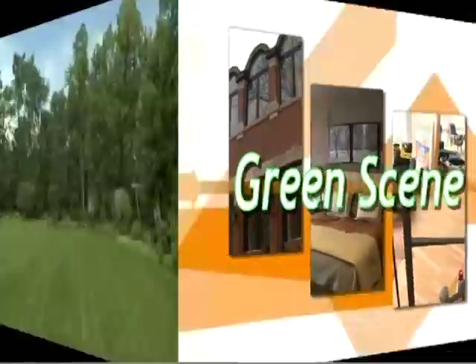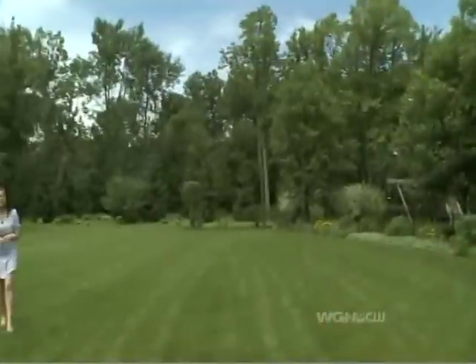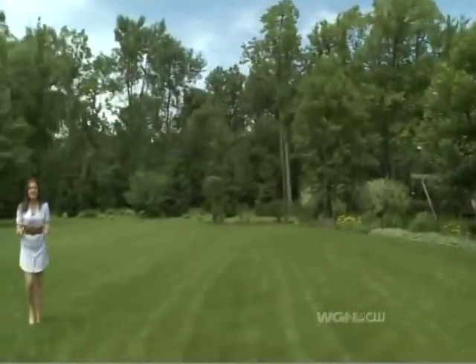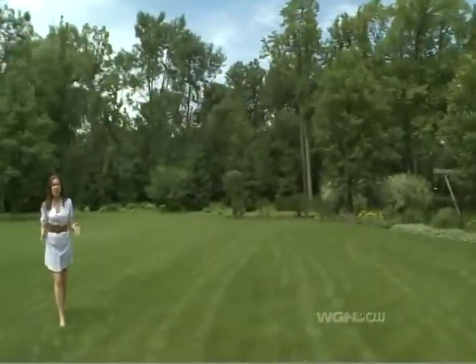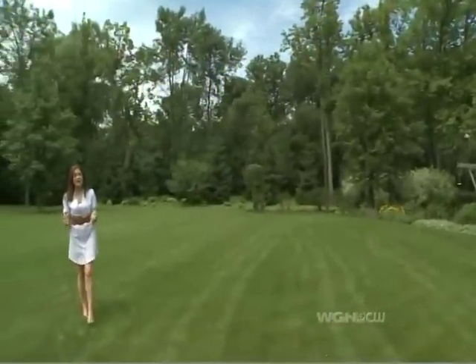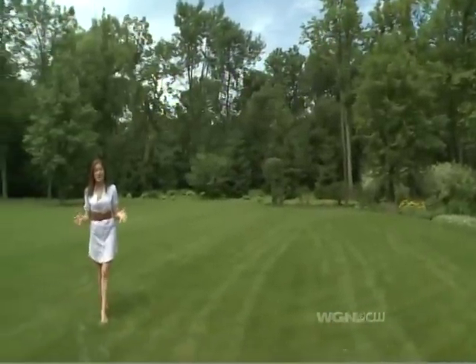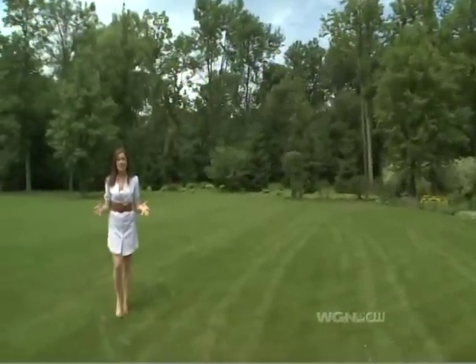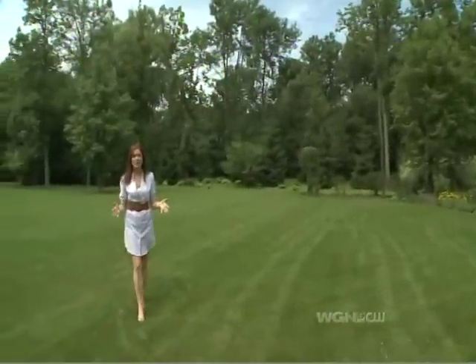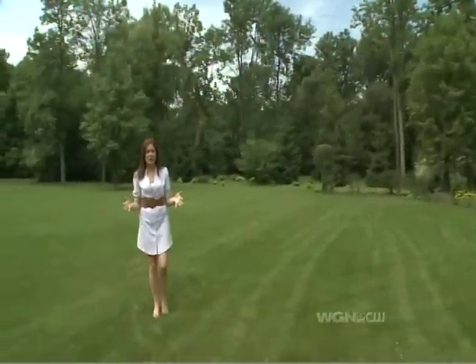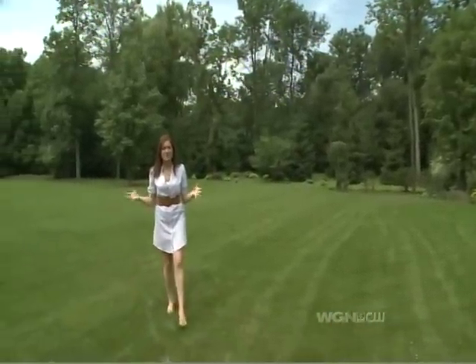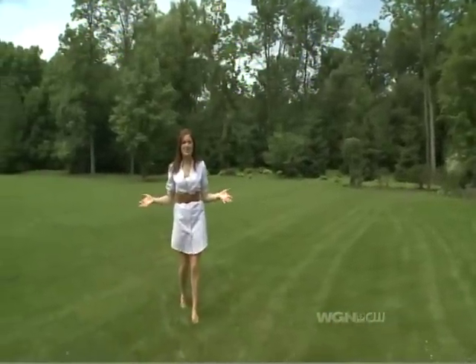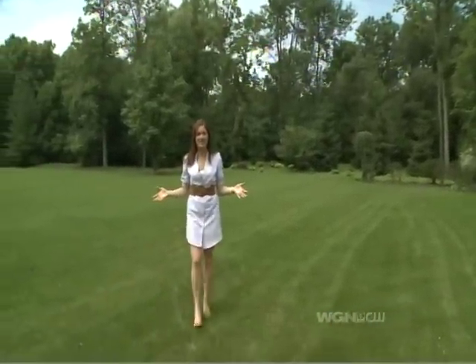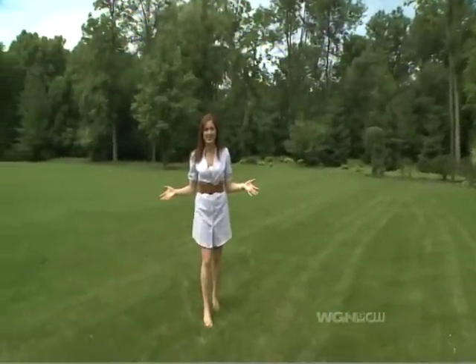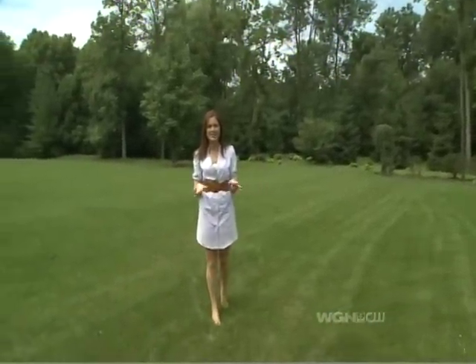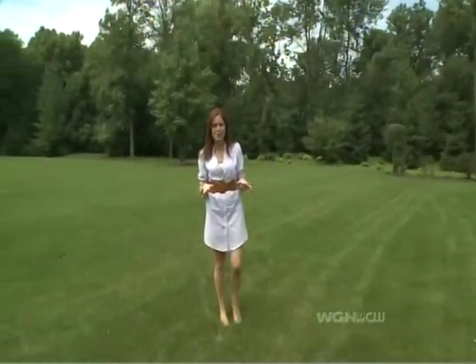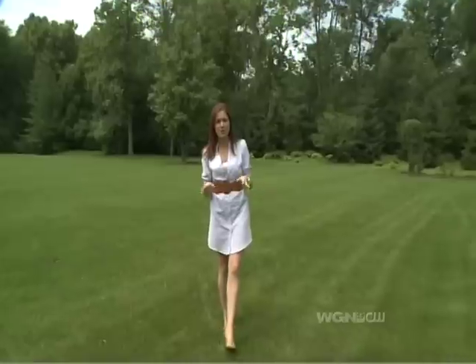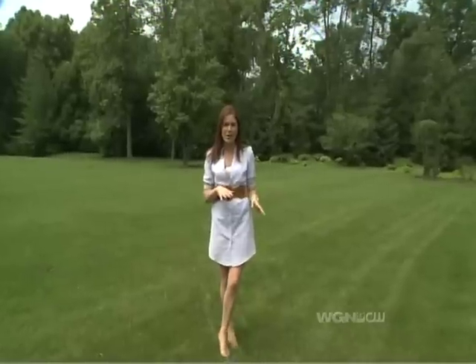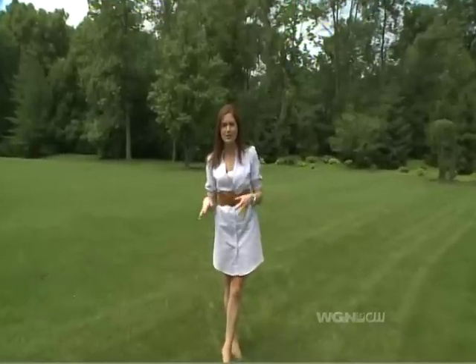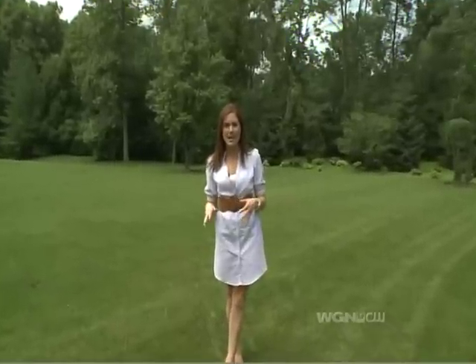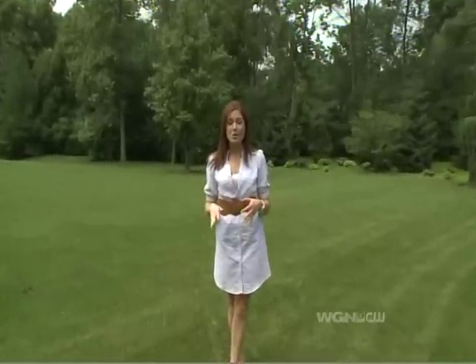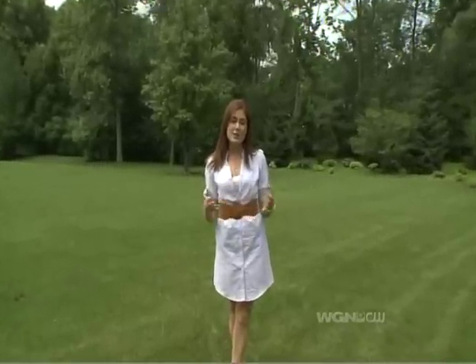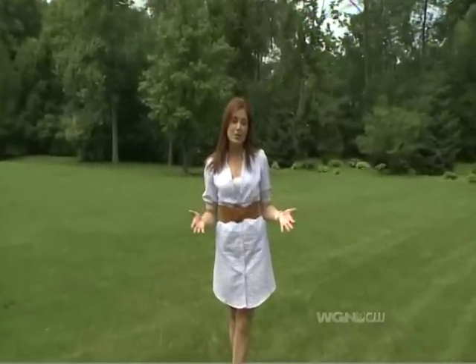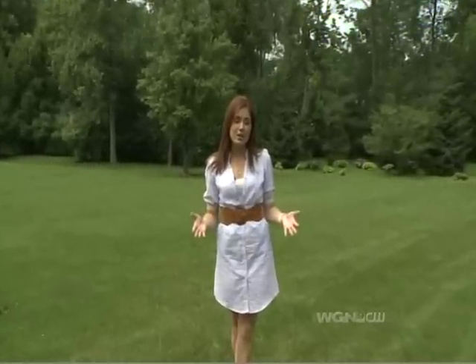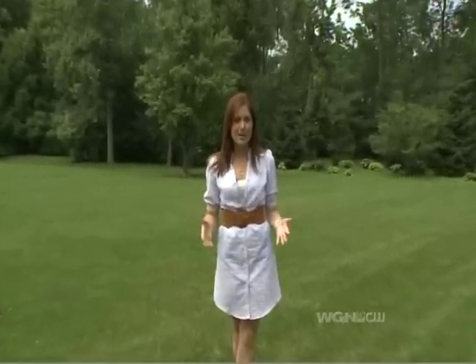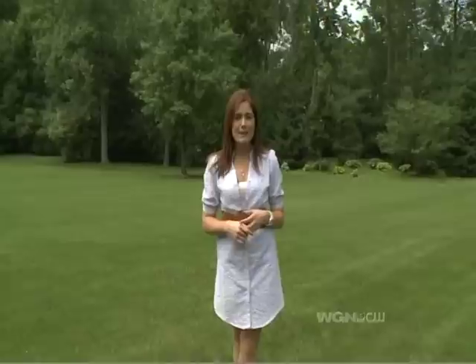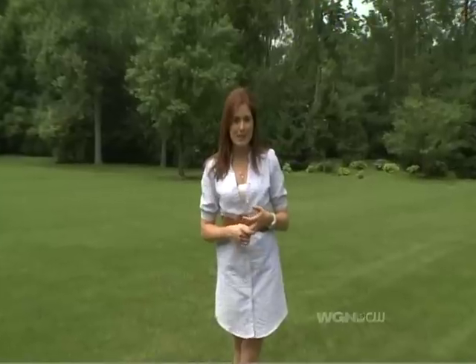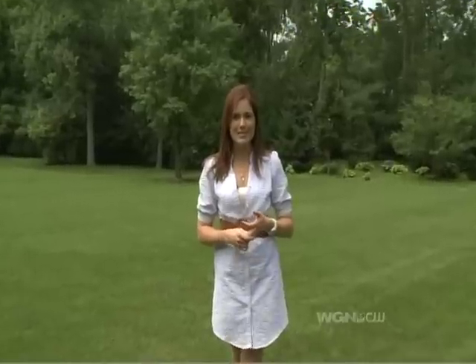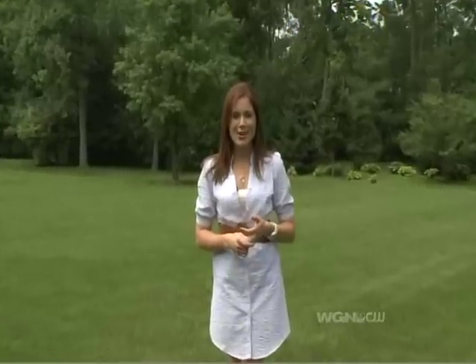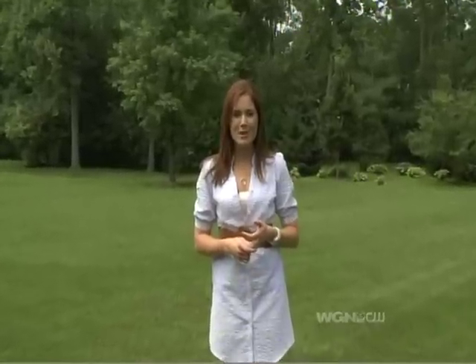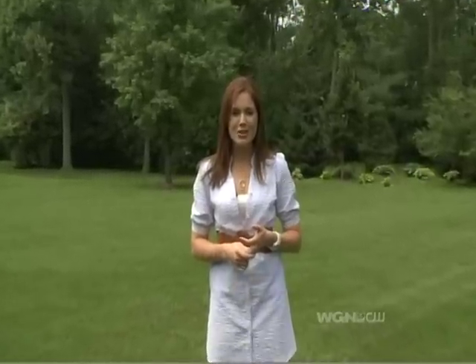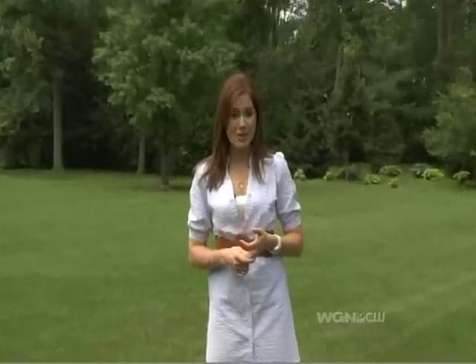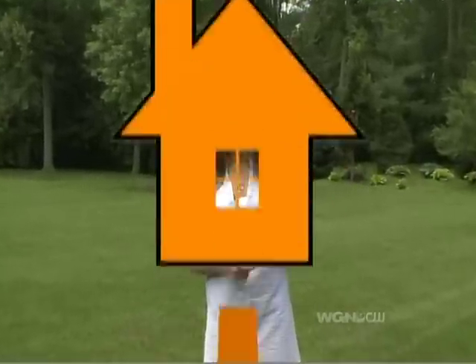If you live in Lincoln Square or any other neighborhood in the city, you probably don't have a great big yard like this one. Chances are you're working with a patio or a small deck, which means that if you want green, you're relying on potted plants. Here are a few tips to get your container garden going.